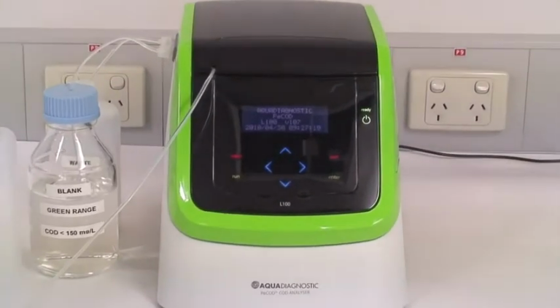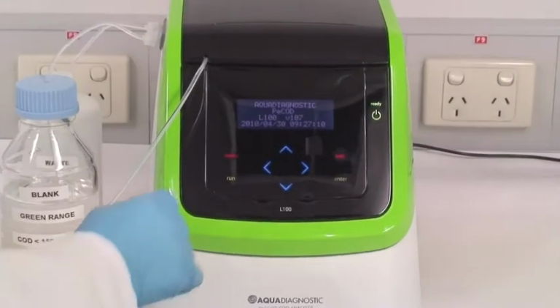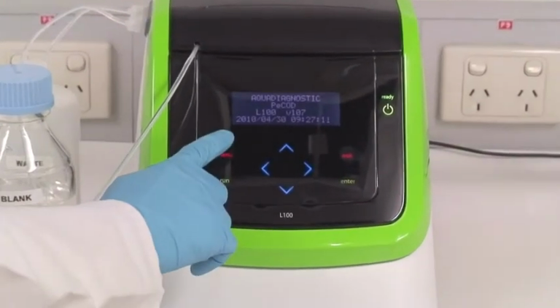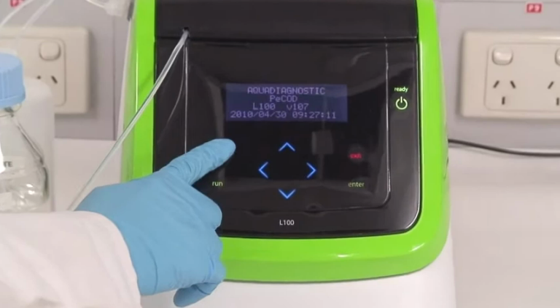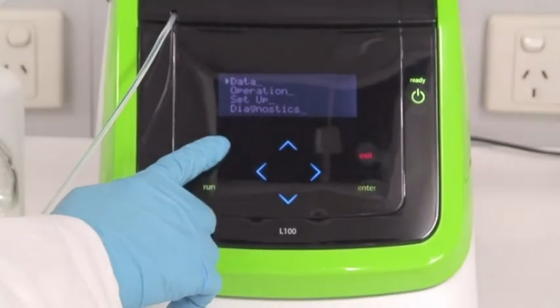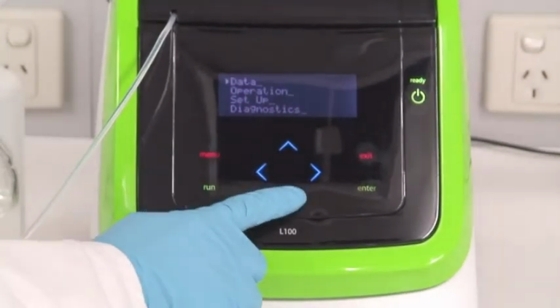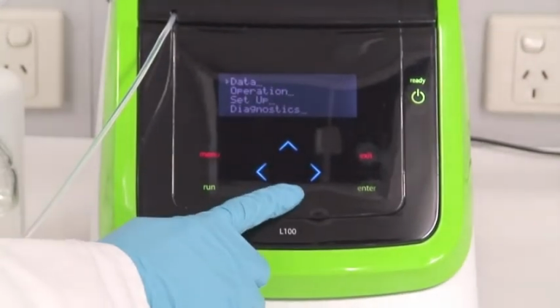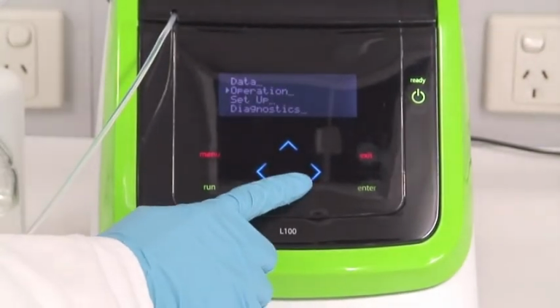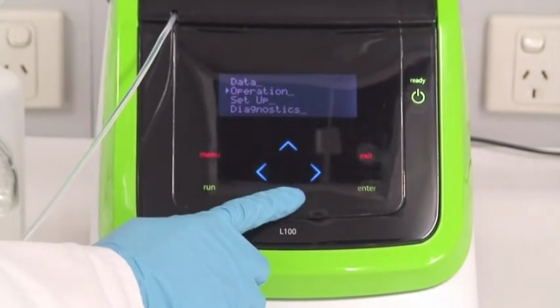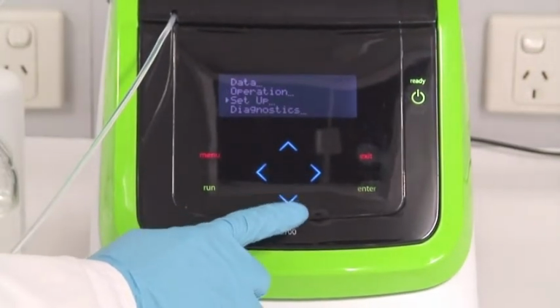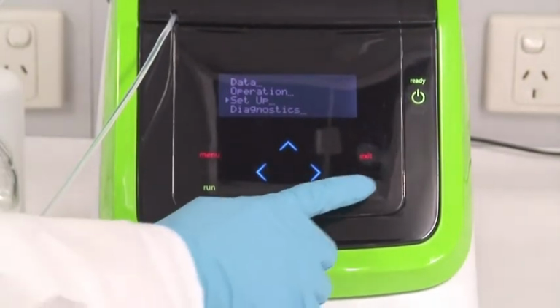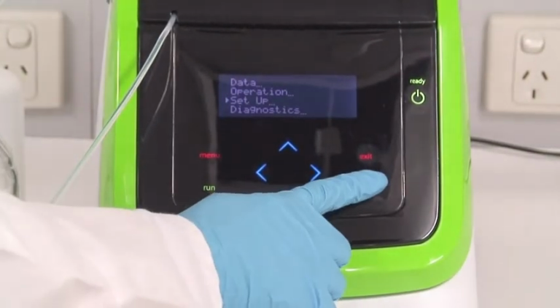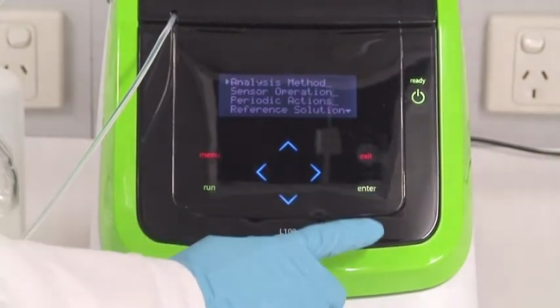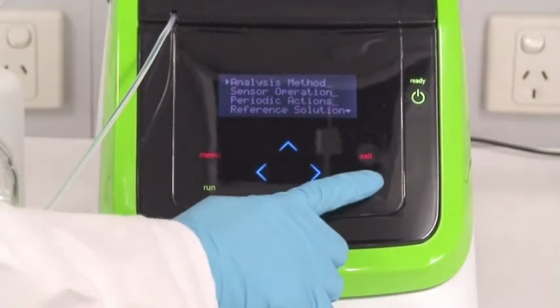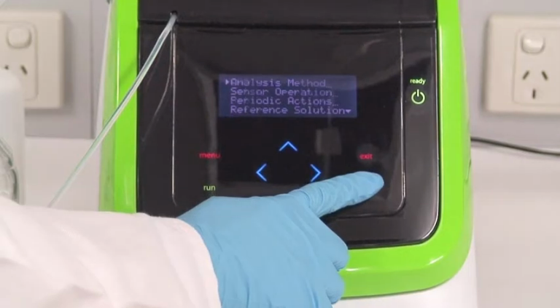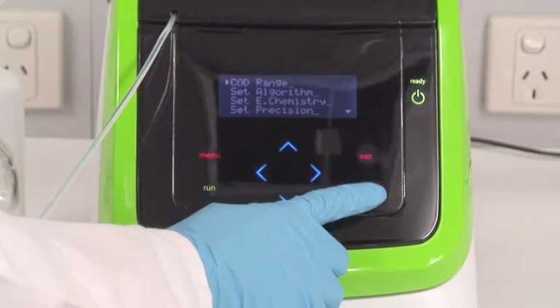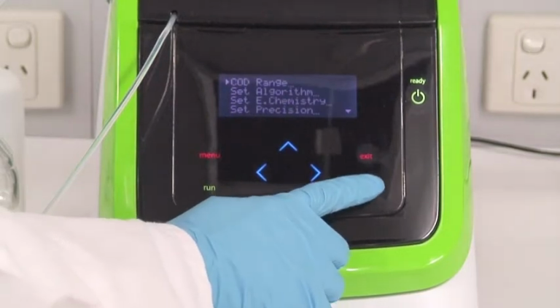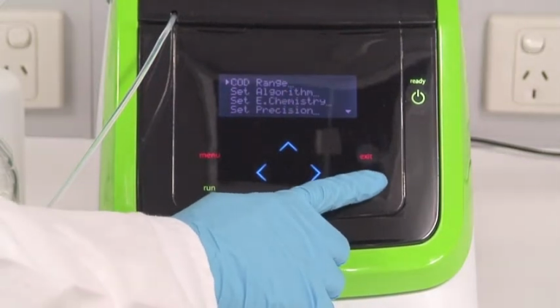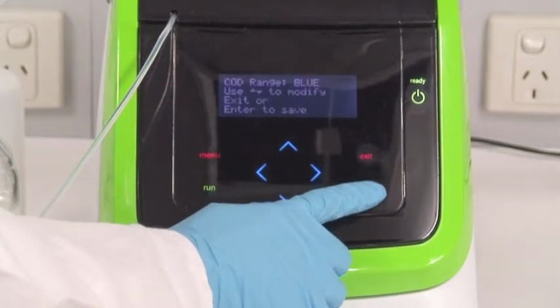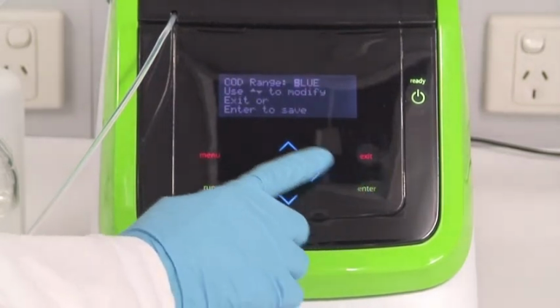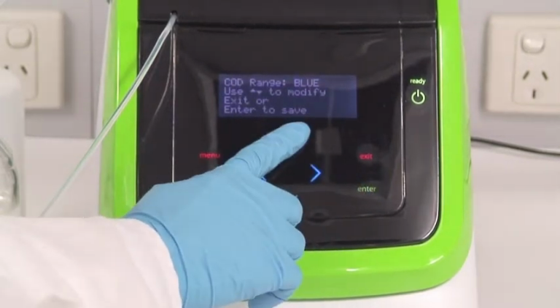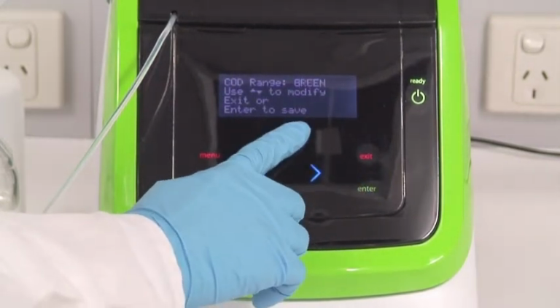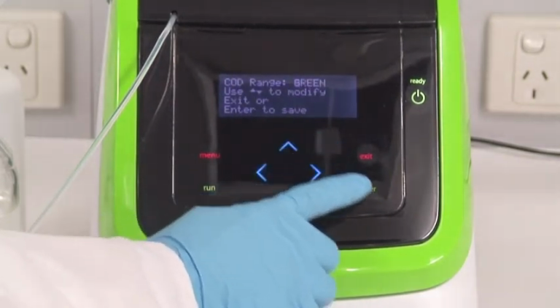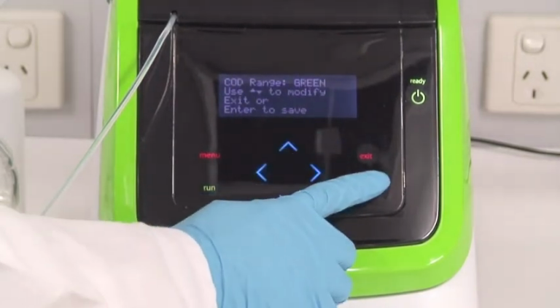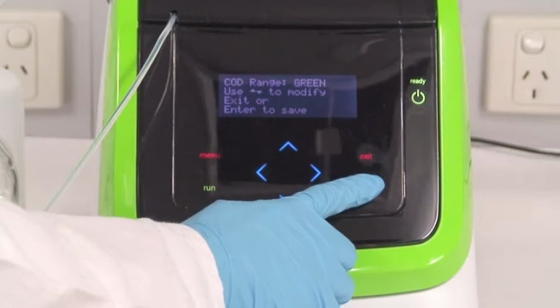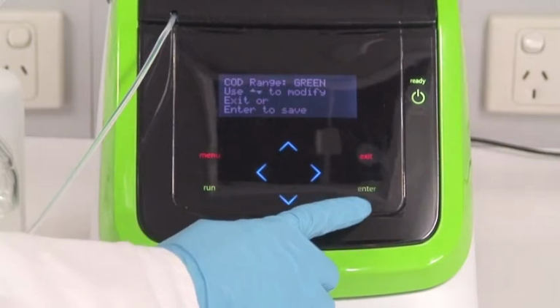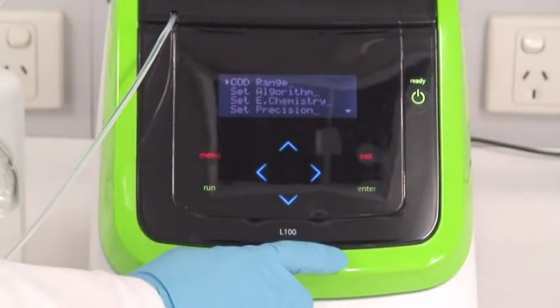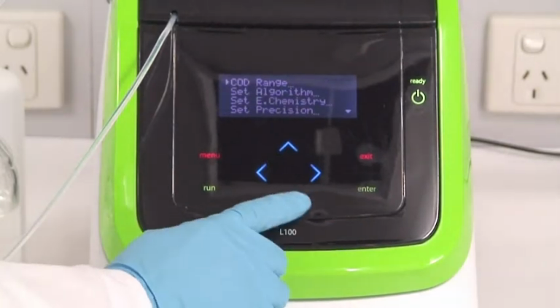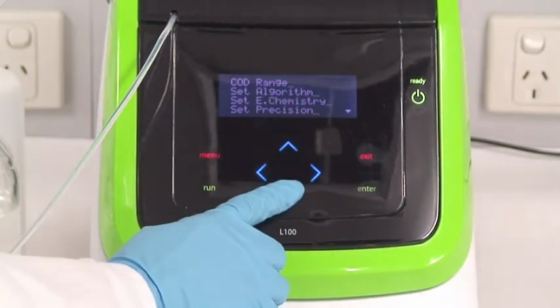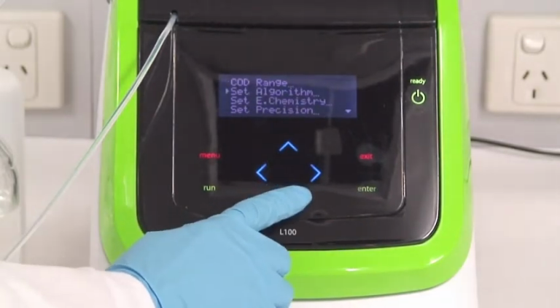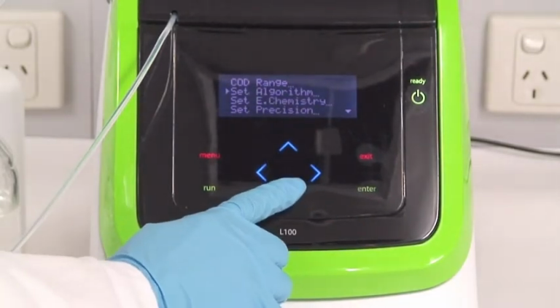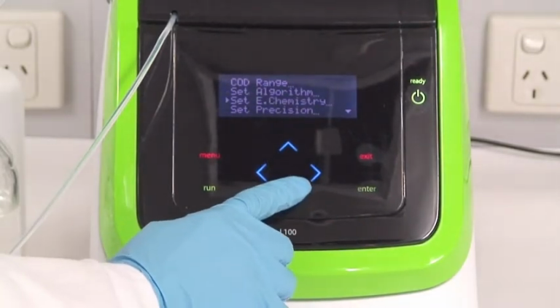Now select the COD range. Then select Rapid or Precise mode.